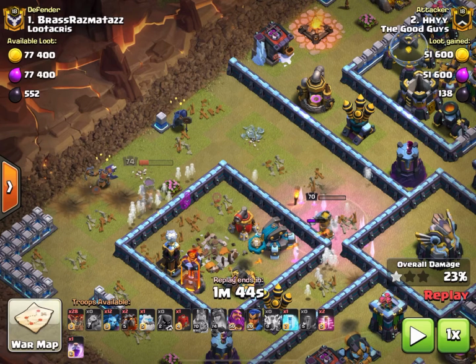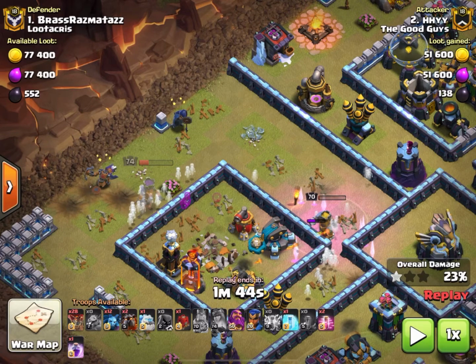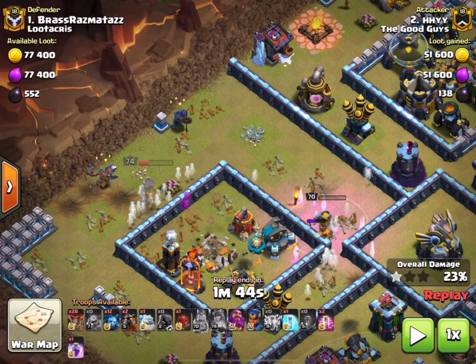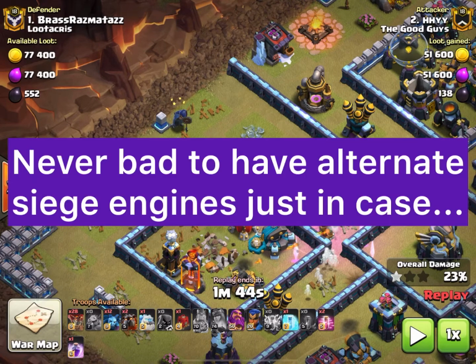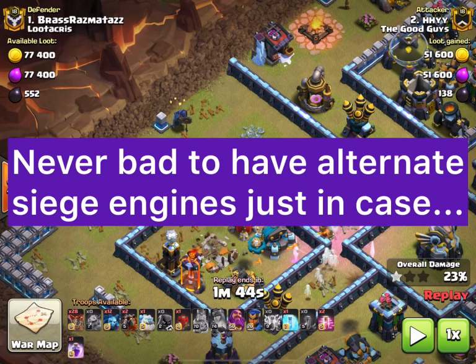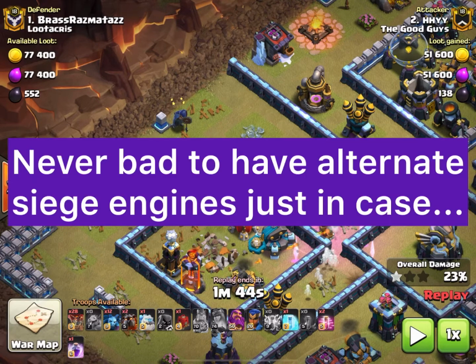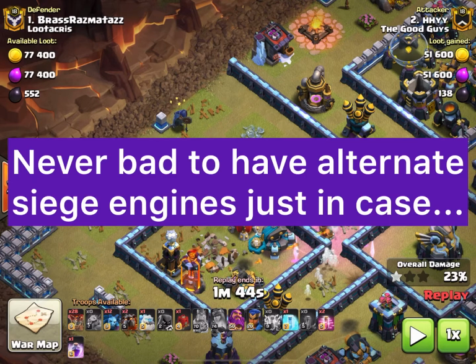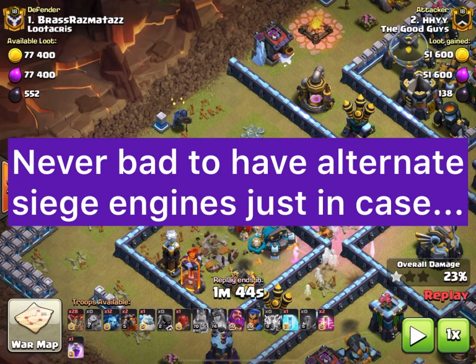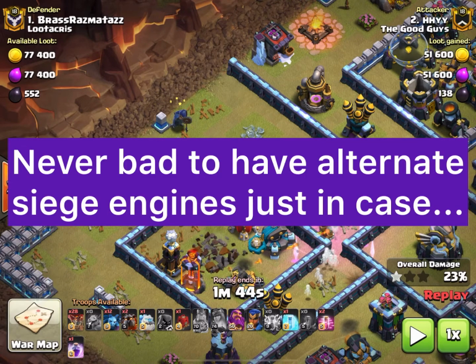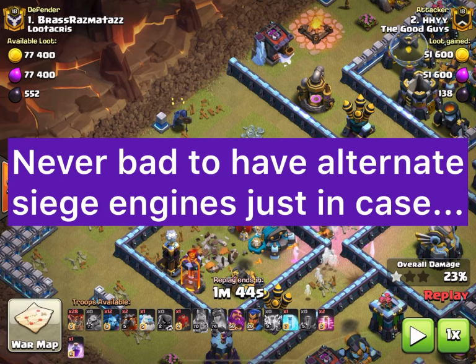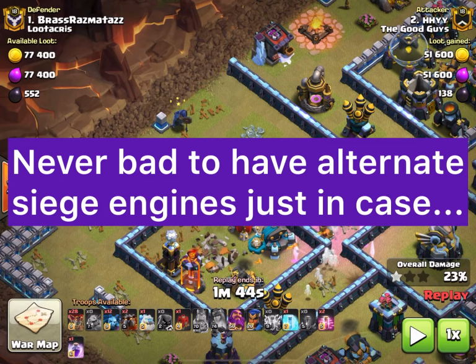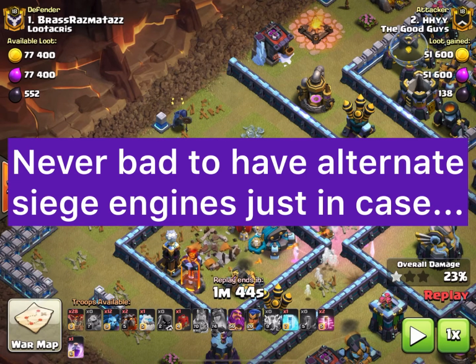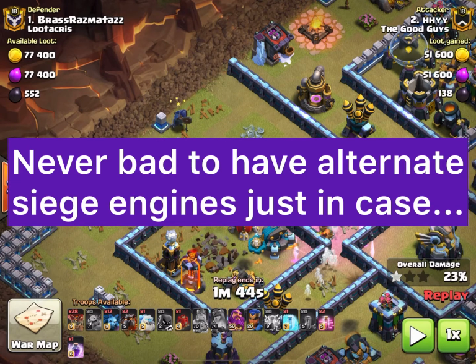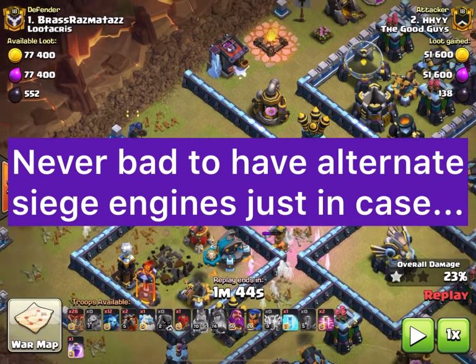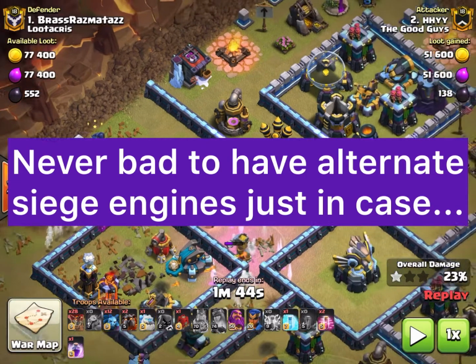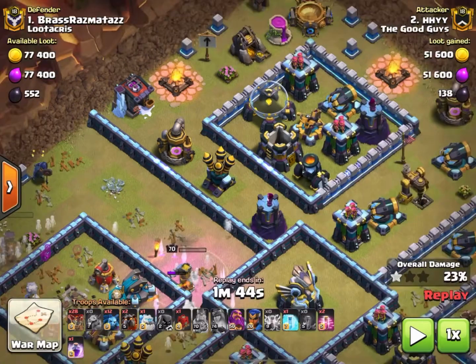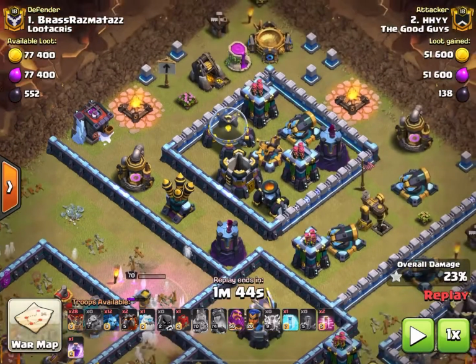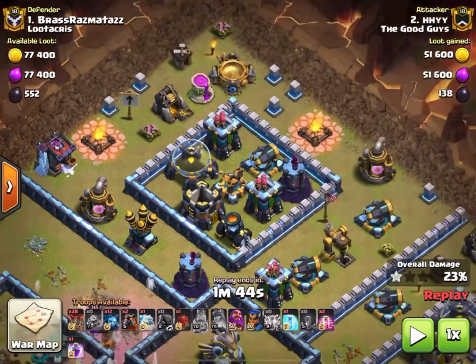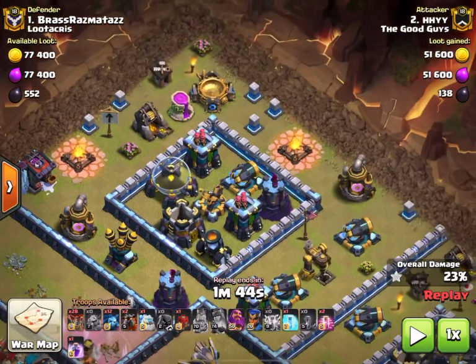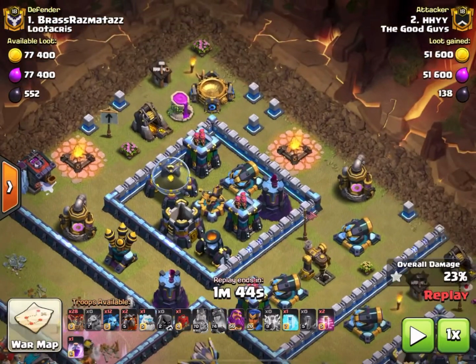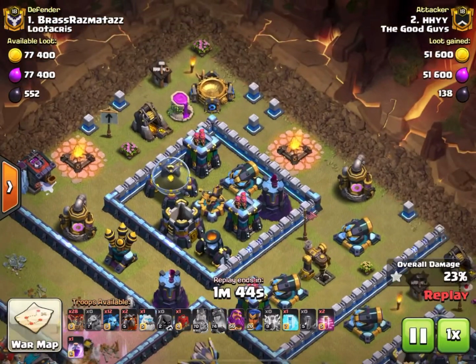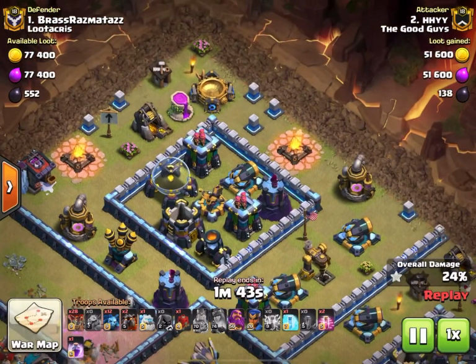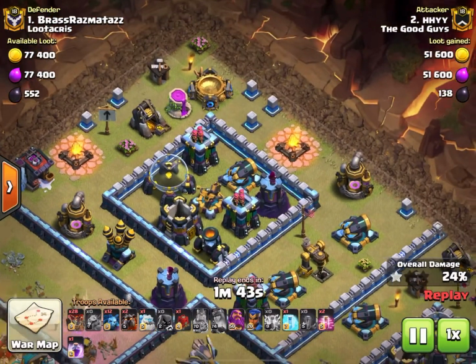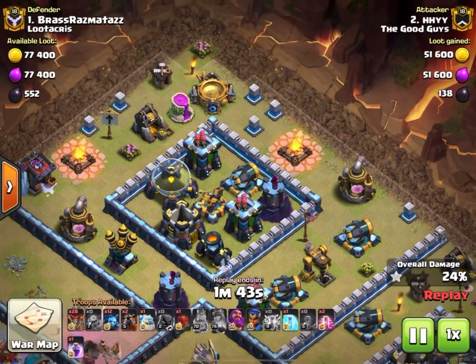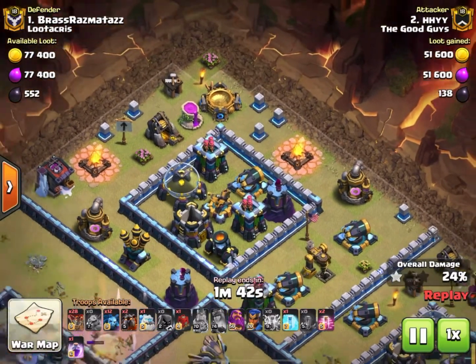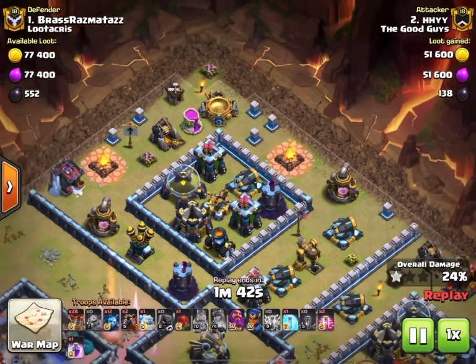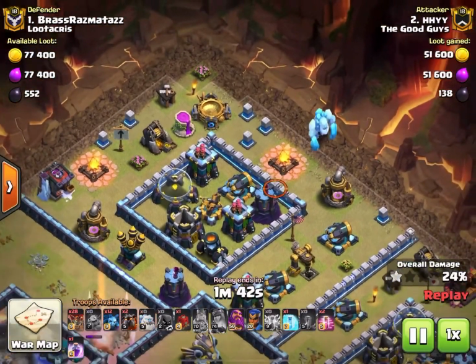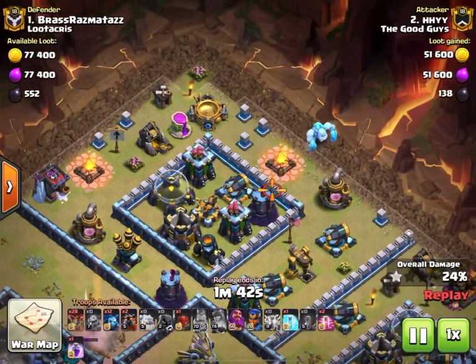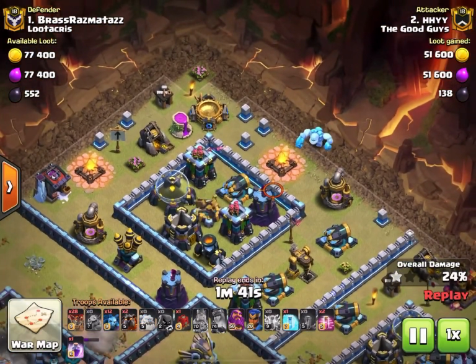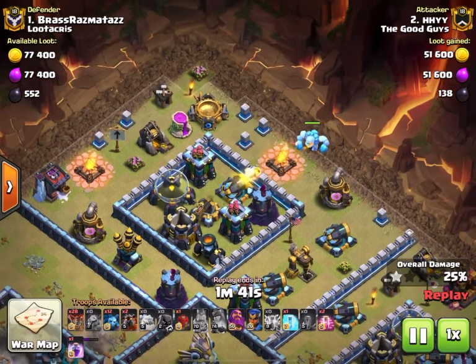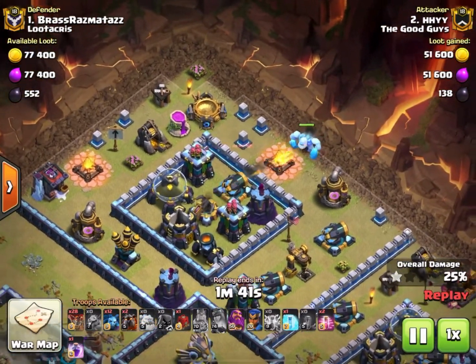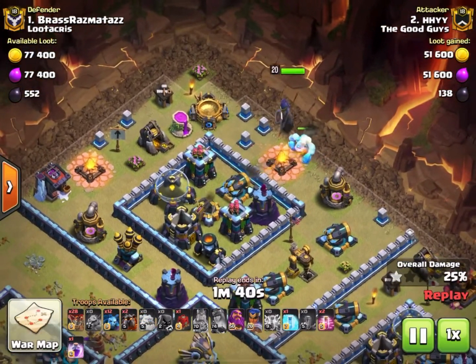HHYY did have a stone slammer and a battle blimp — the battle blimp was just in case we needed to dive in and take out the town hall. We now move to the next quadrant of the attack where an ice golem fronts for the royal champion.